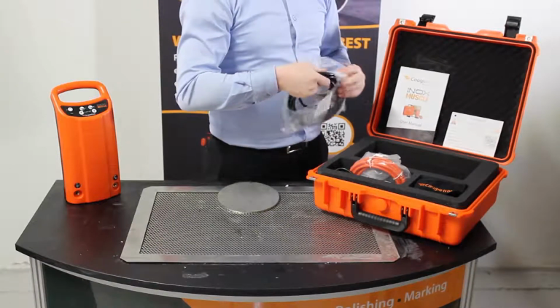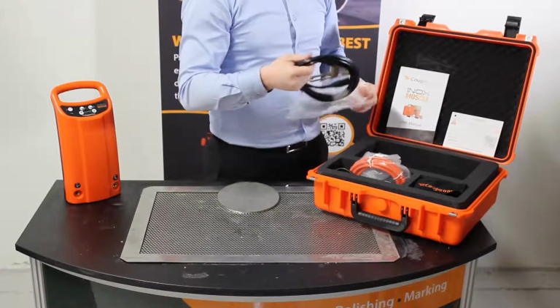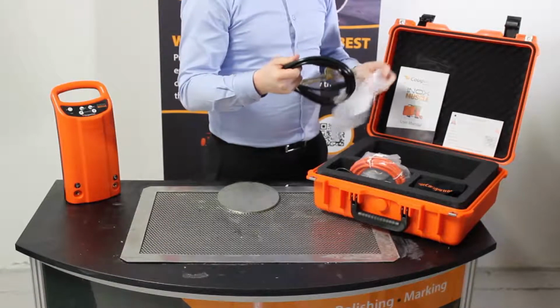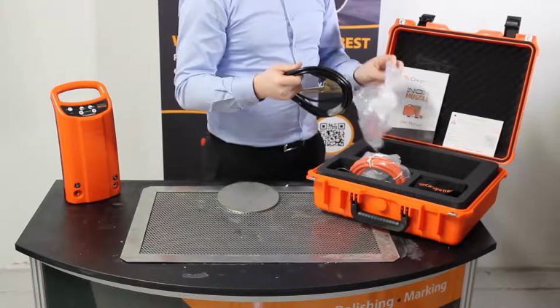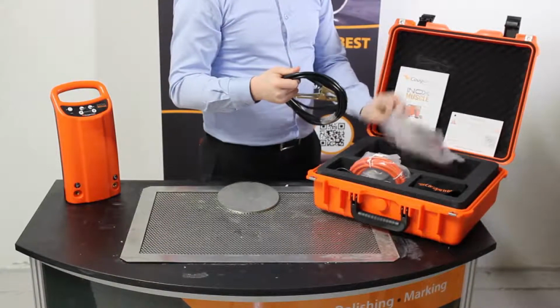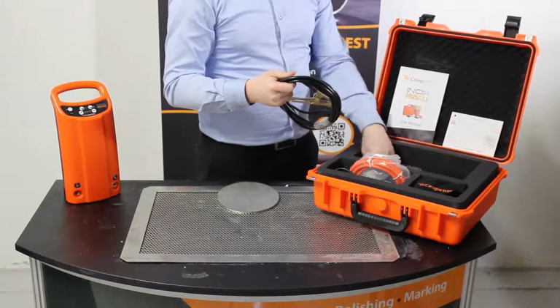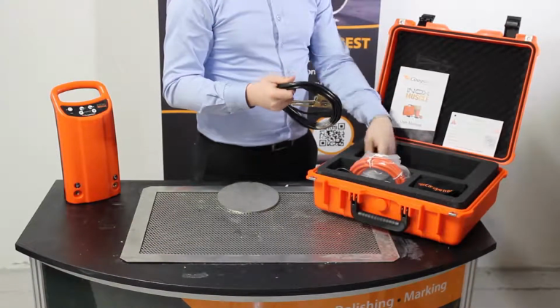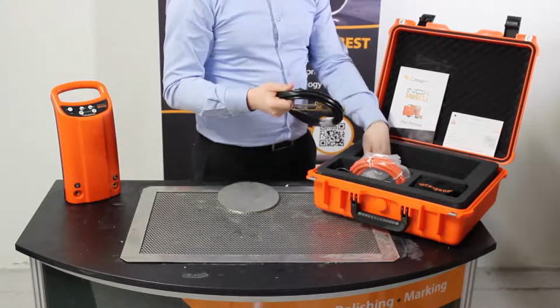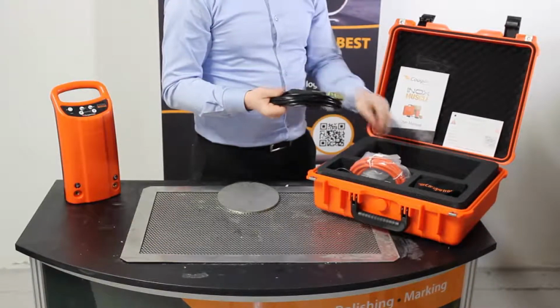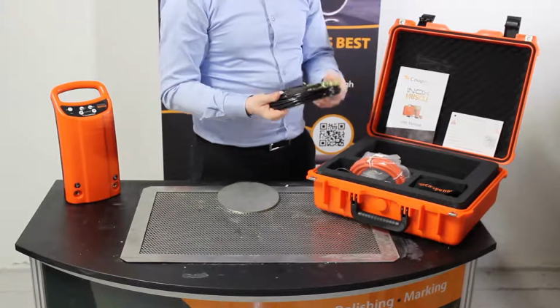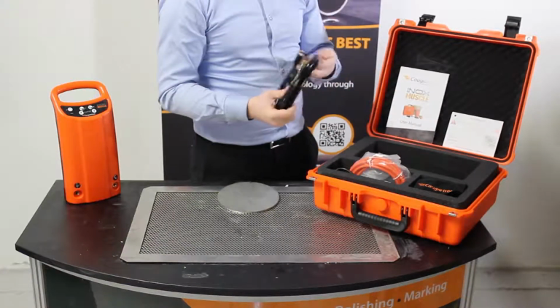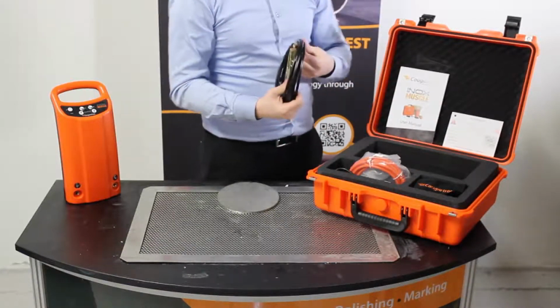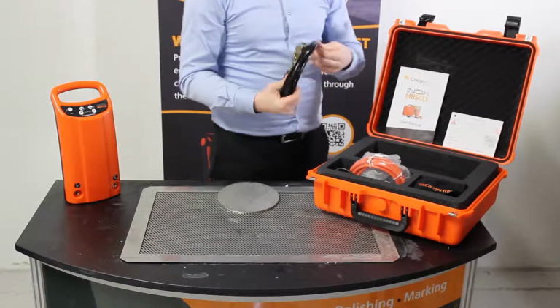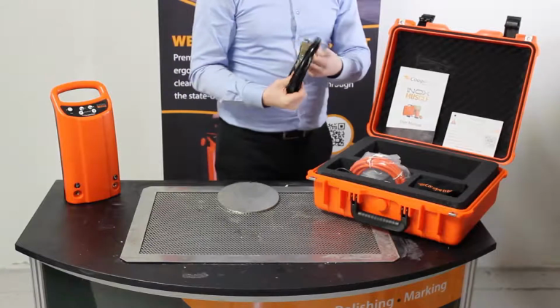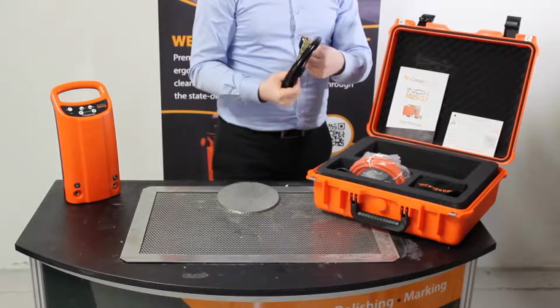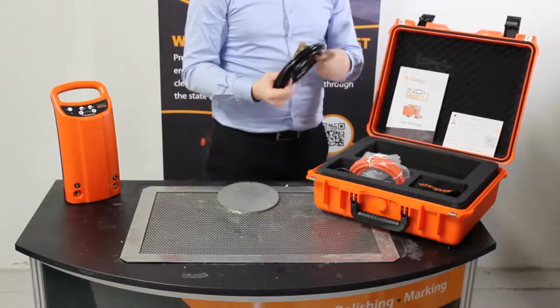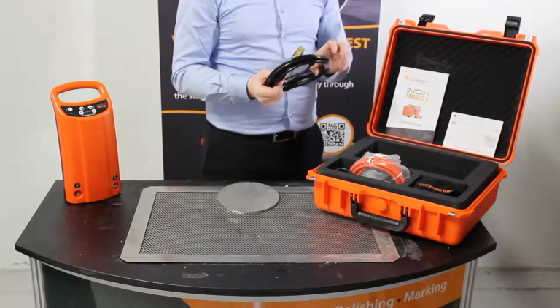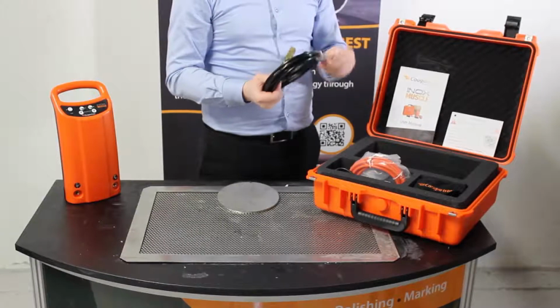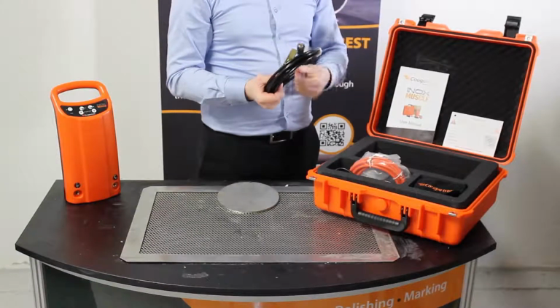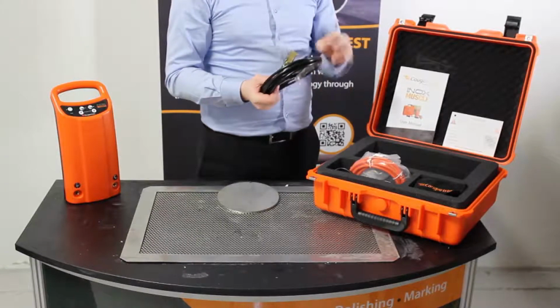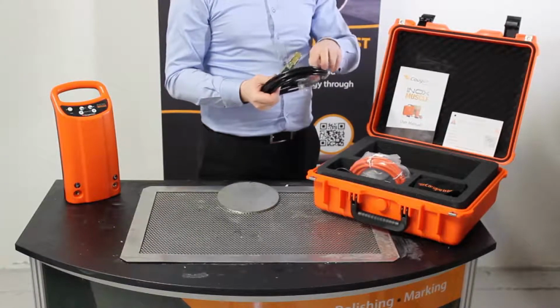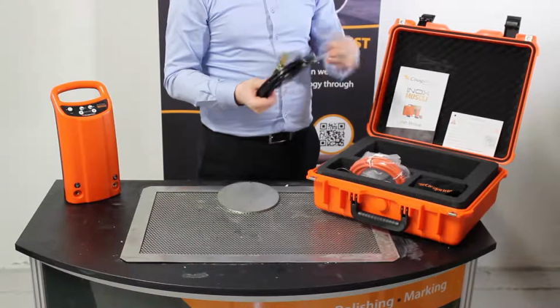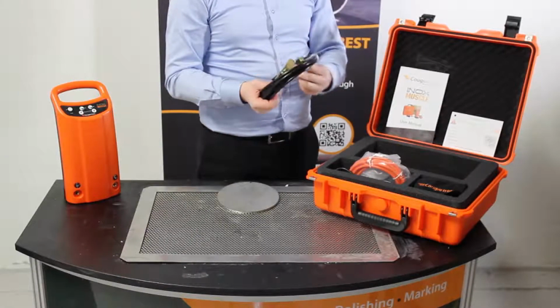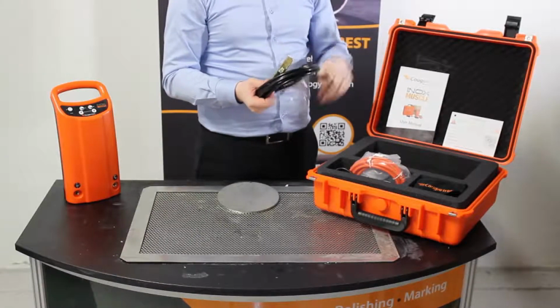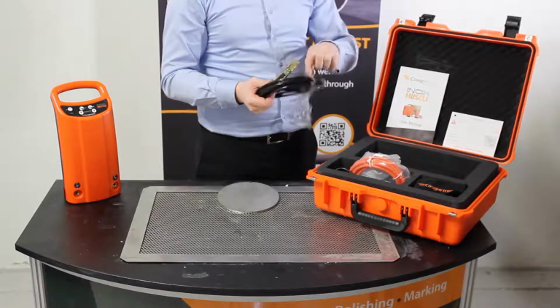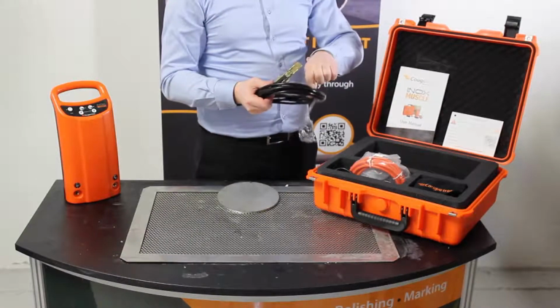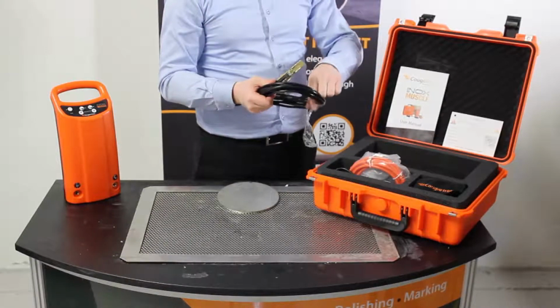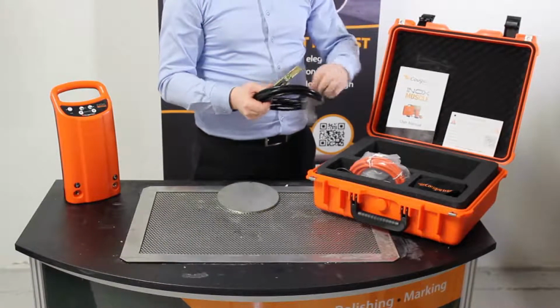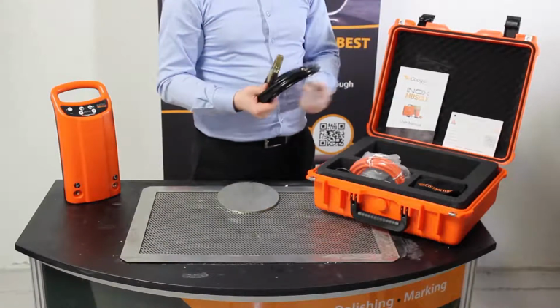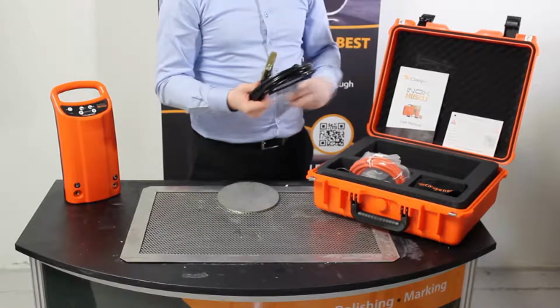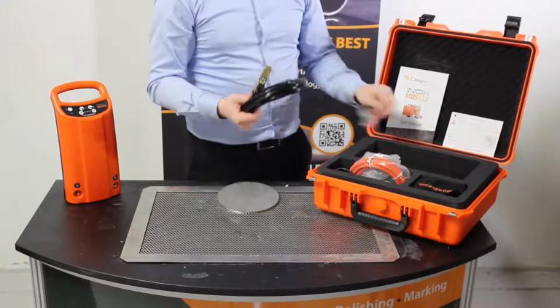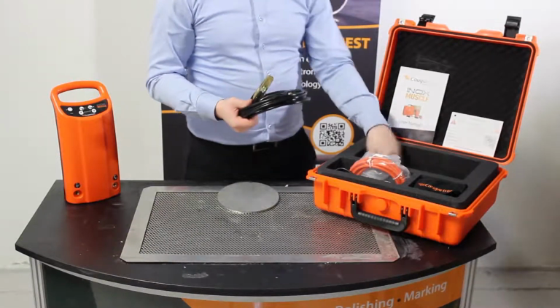Here are the earth cables and brush handle. These have dedicated ports on the front of the machine and plug in with a turn and twist to ensure a secure connection.